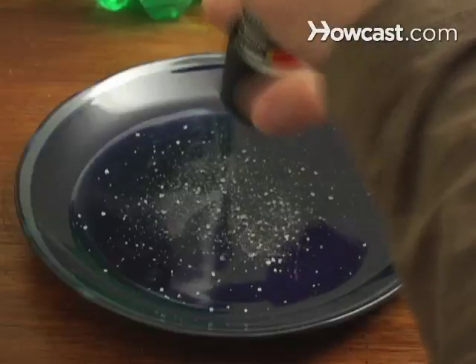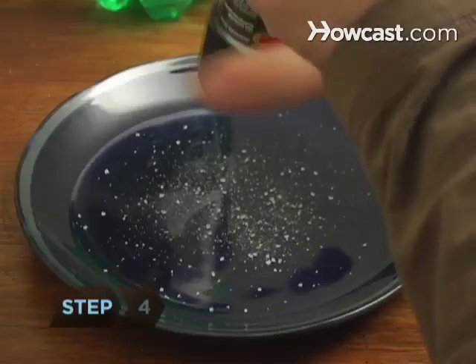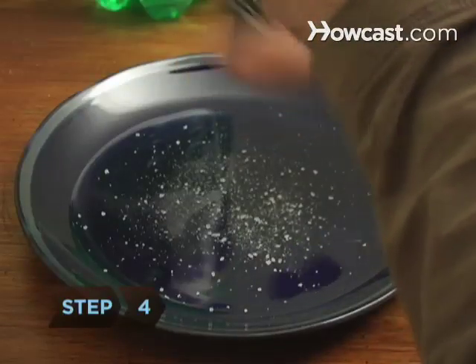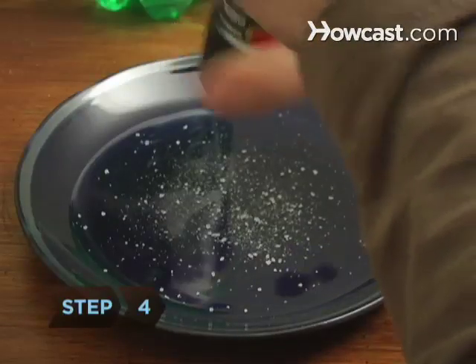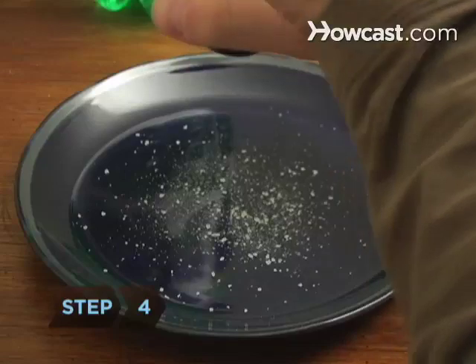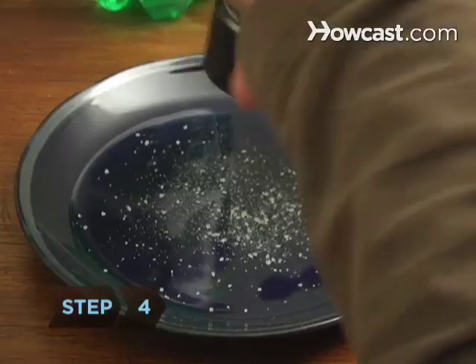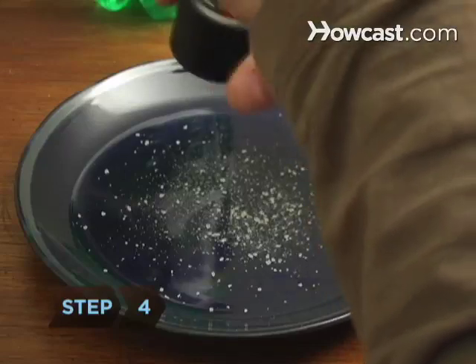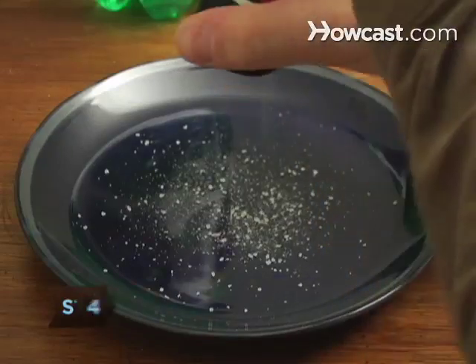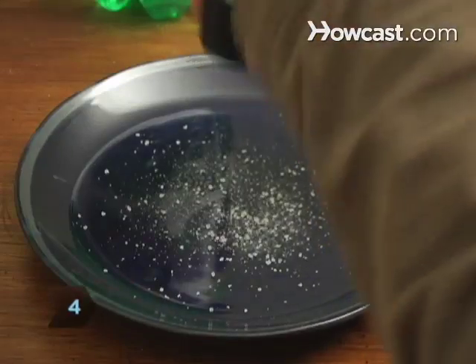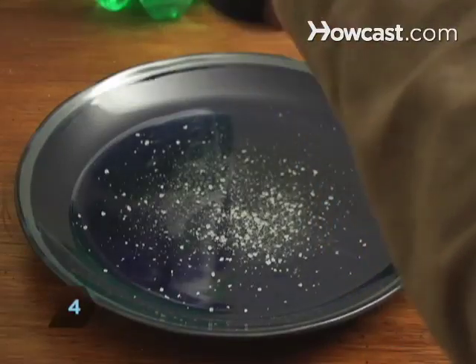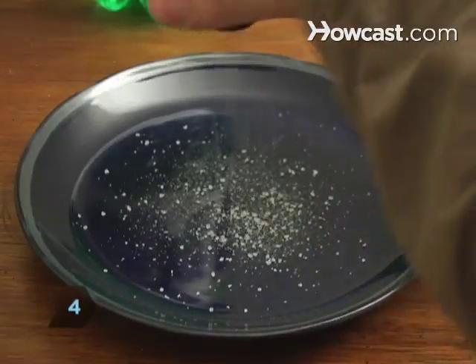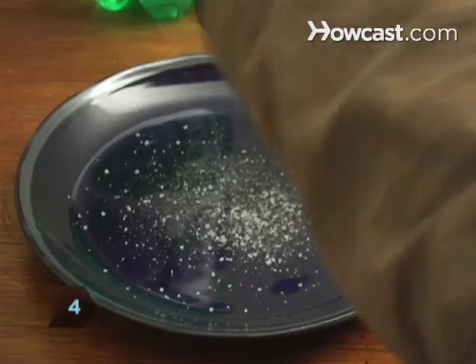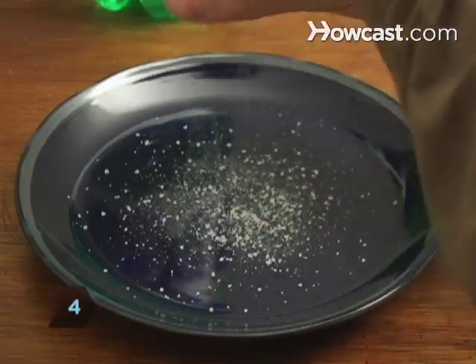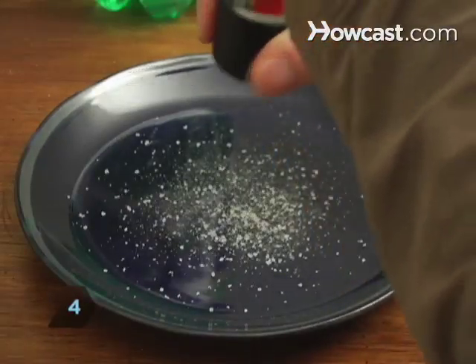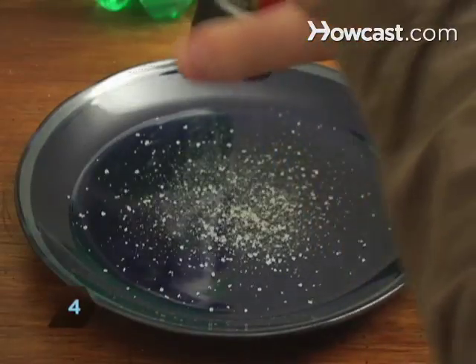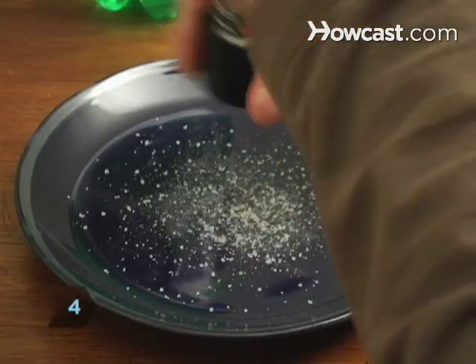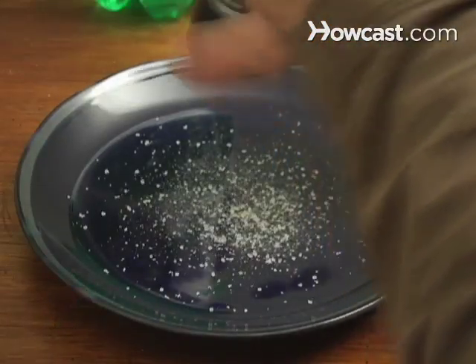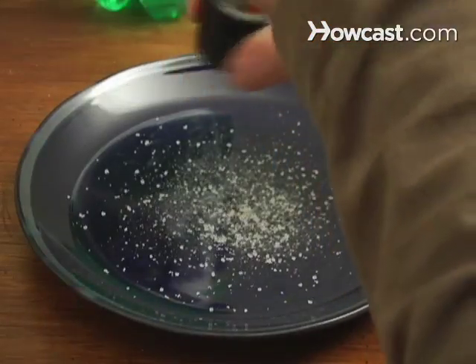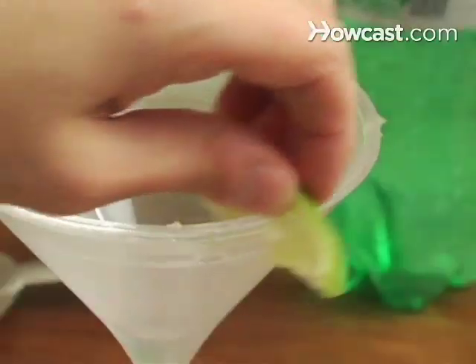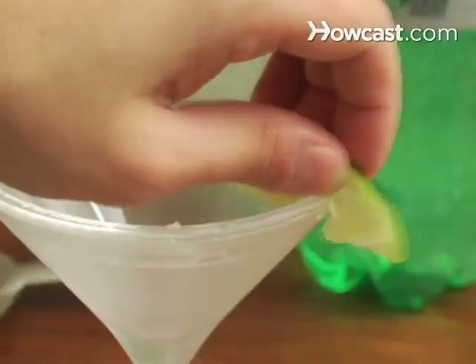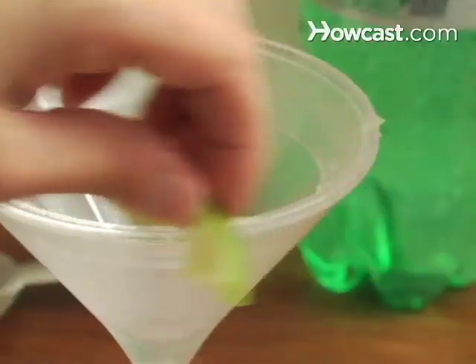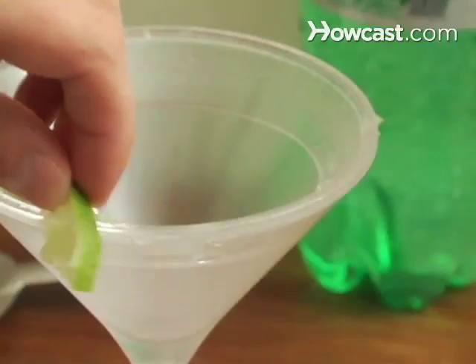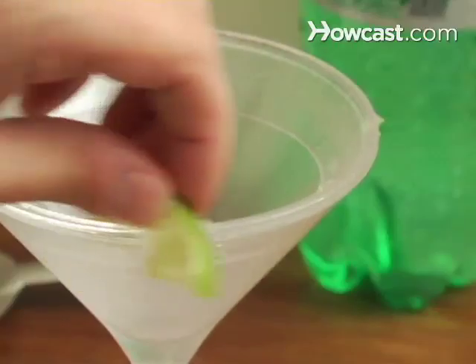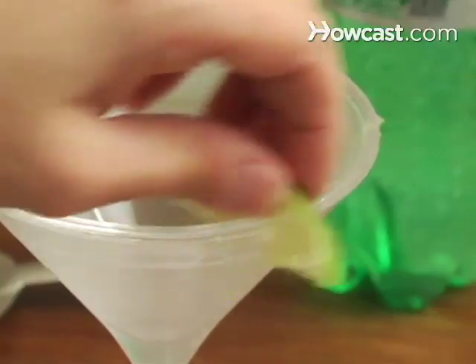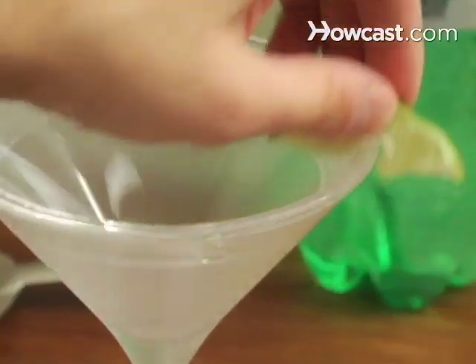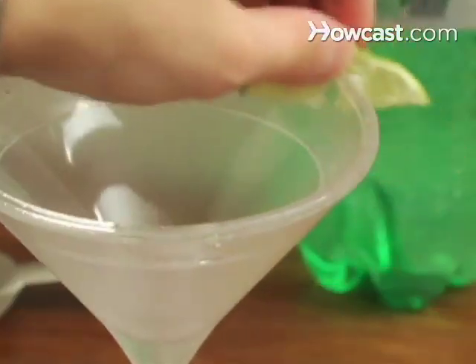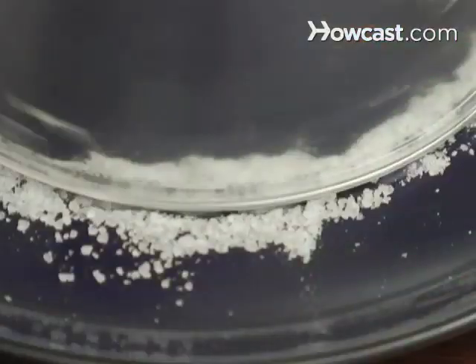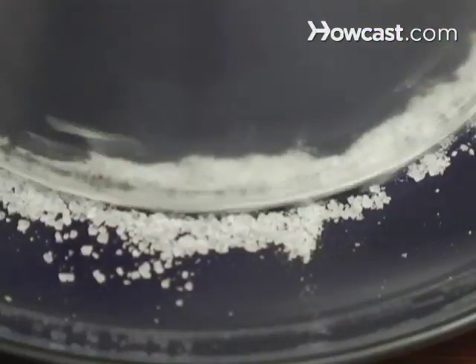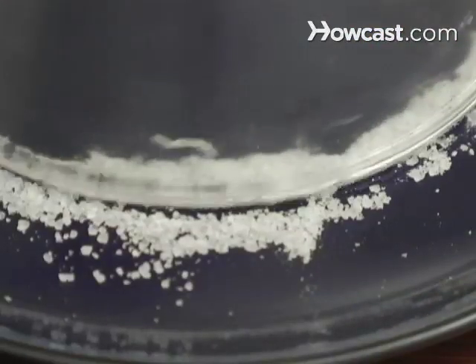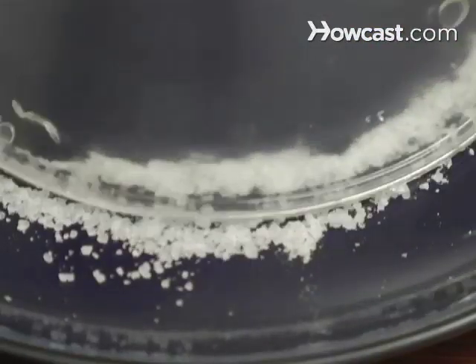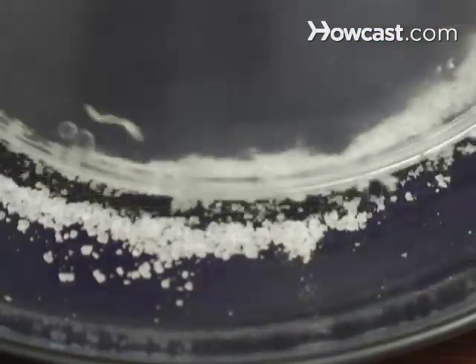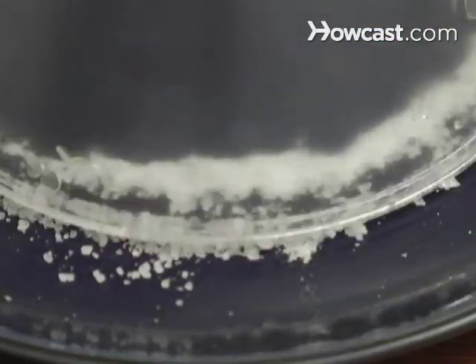Step 4. If you like your margarita rimmed with salt, pour sea salt onto a small plate. Rub a lime wedge along the edge of the glass and dip the glass into the salt.